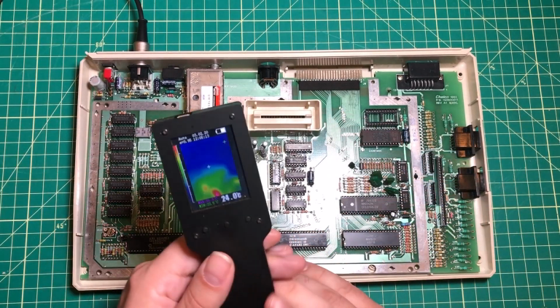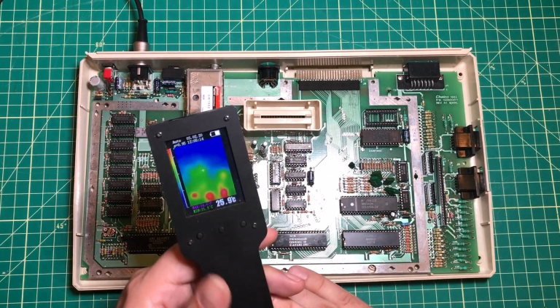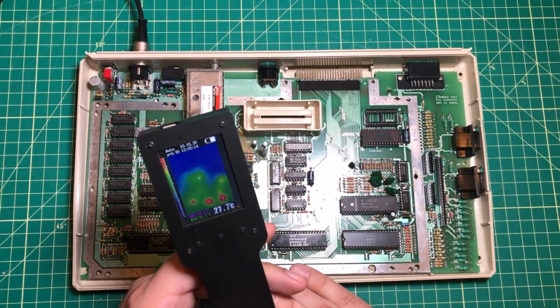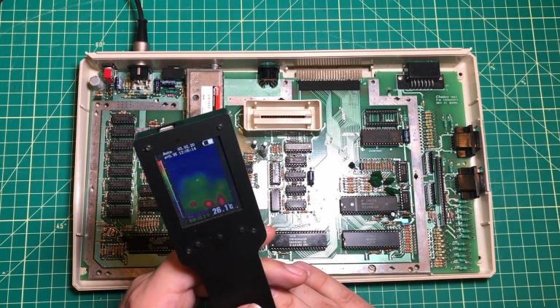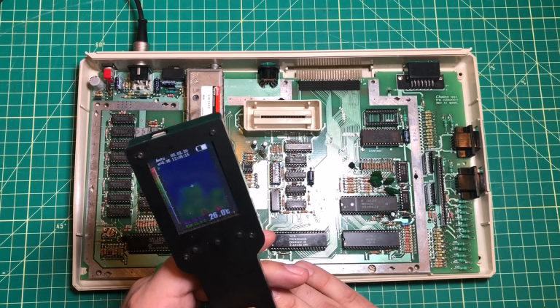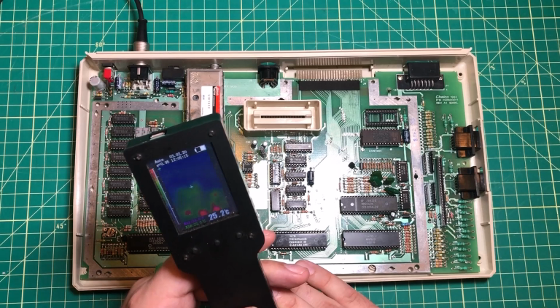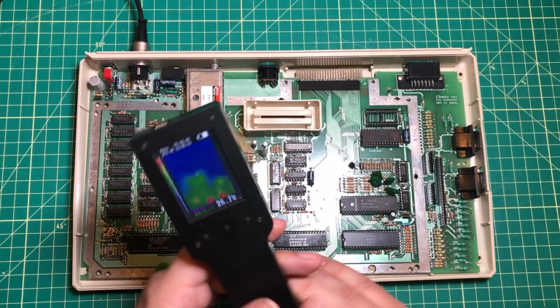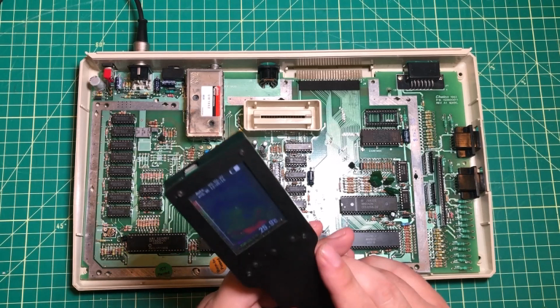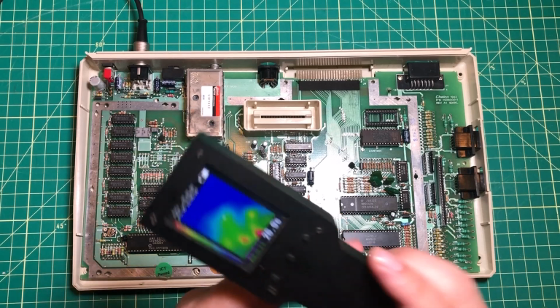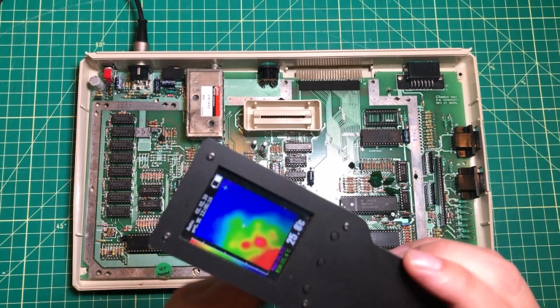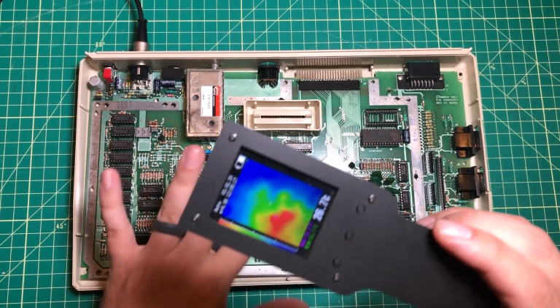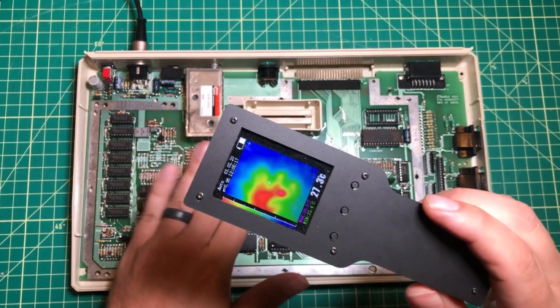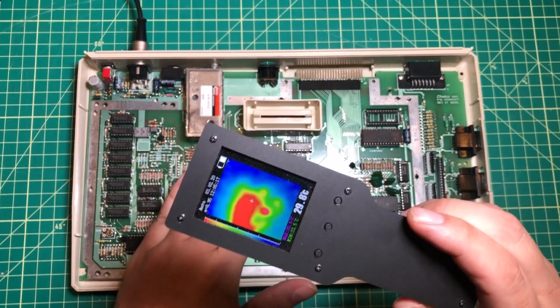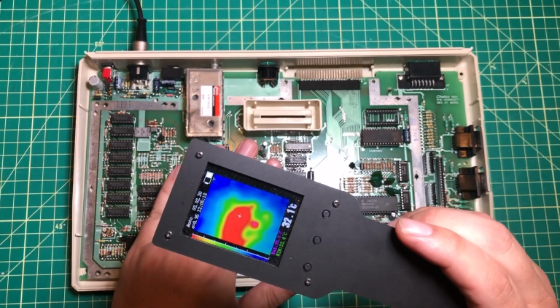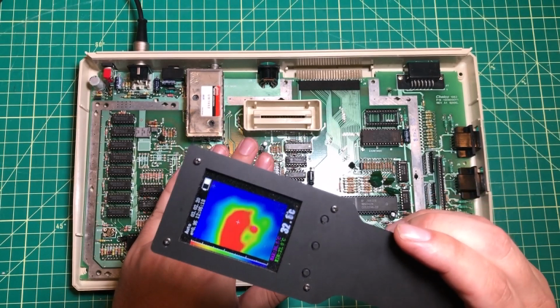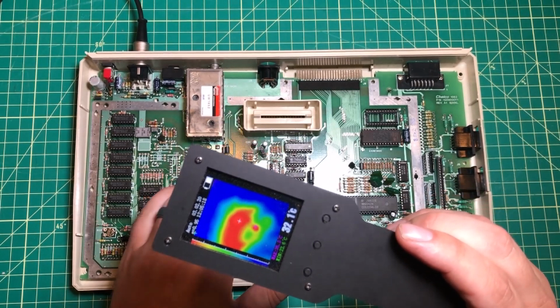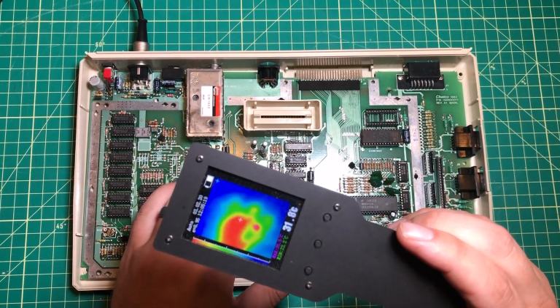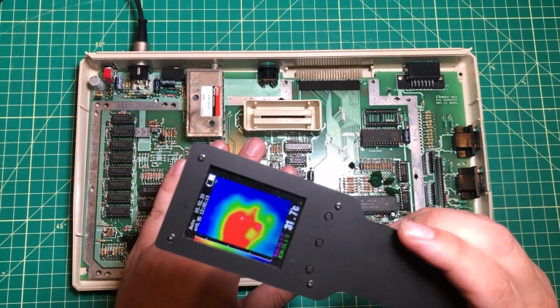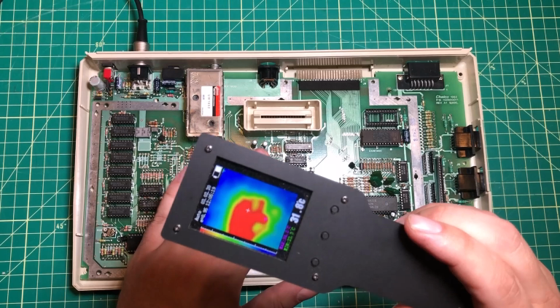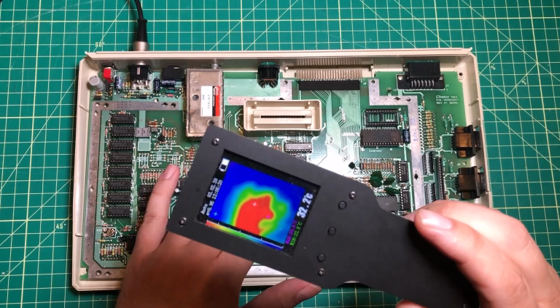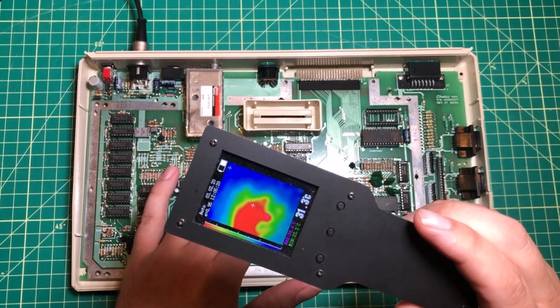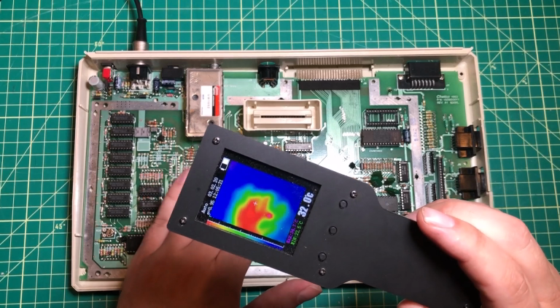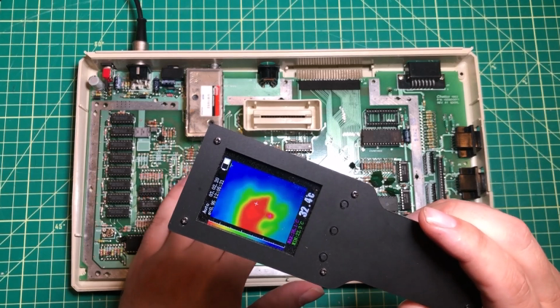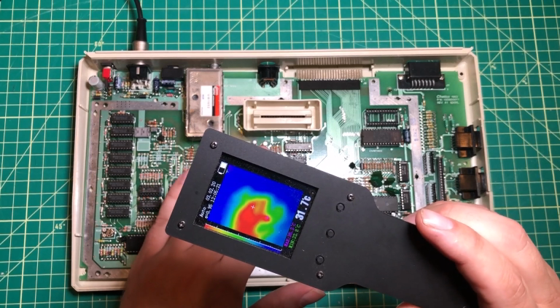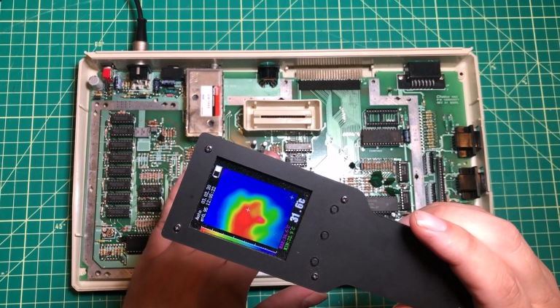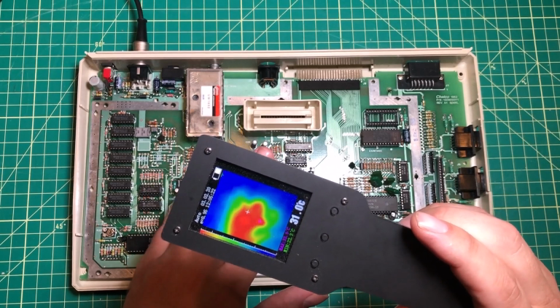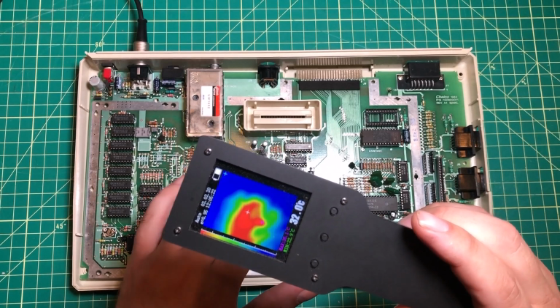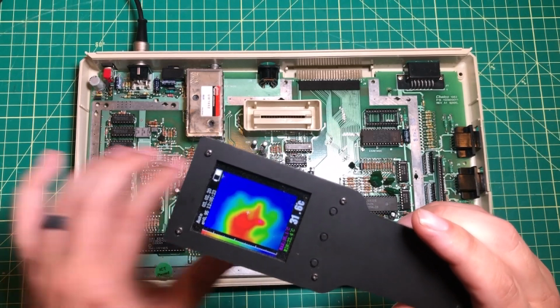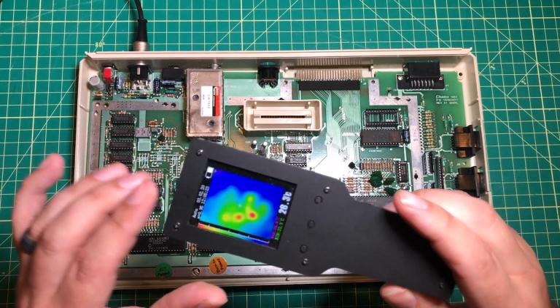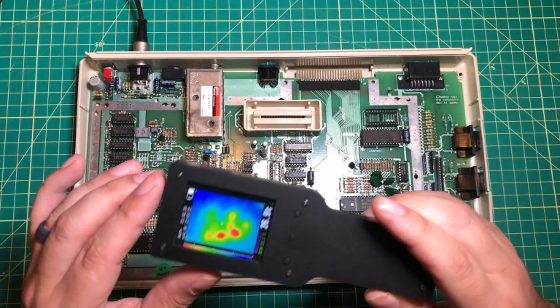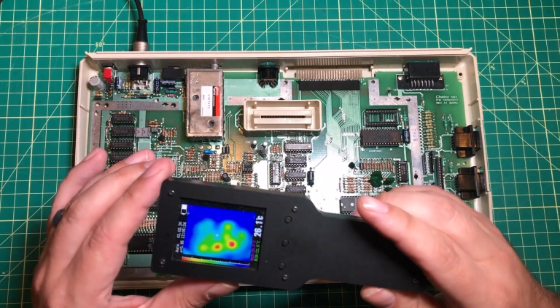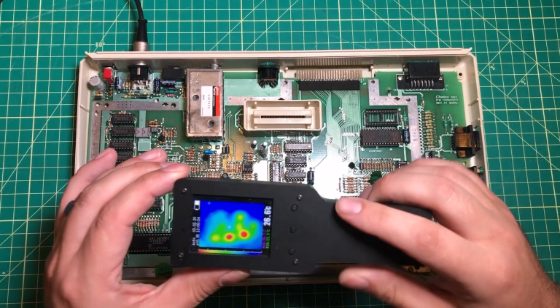I think I've had it for three years and it works, but as you can tell the resolution is not exactly what you would call great. You can tell that there's a hand here but you can't even tell which finger is which.